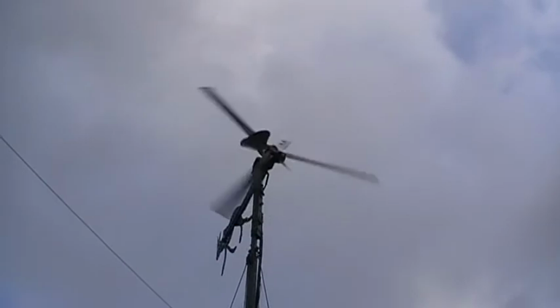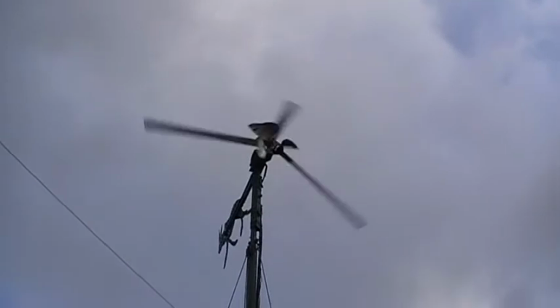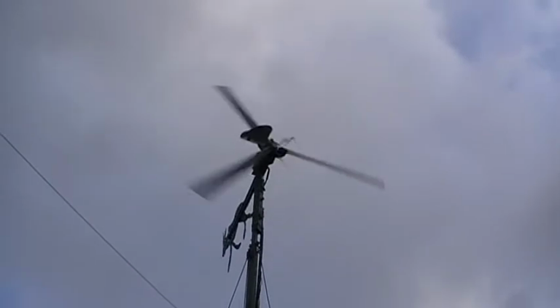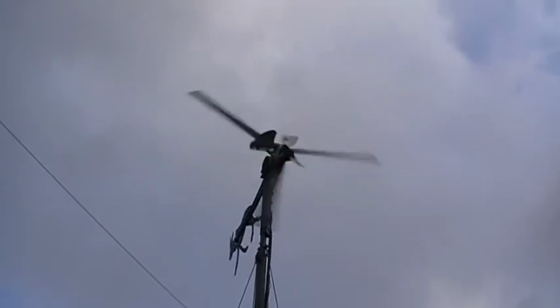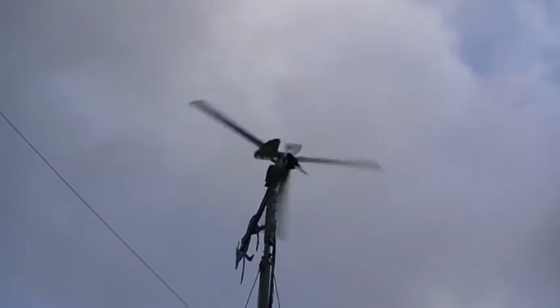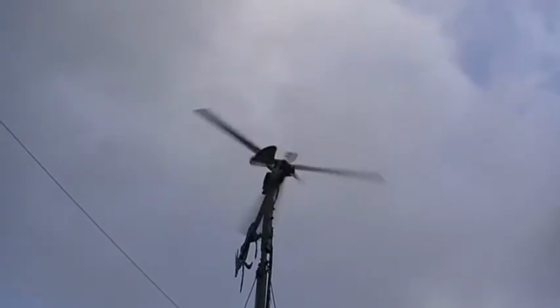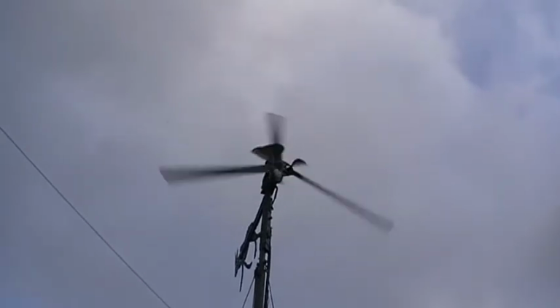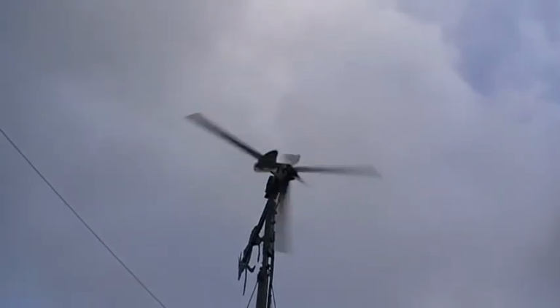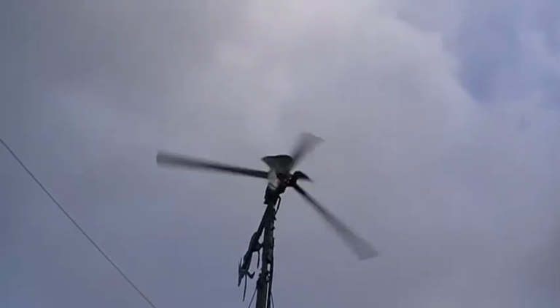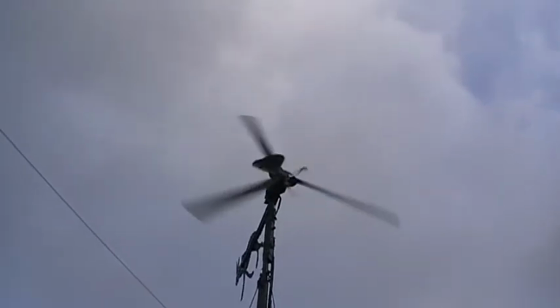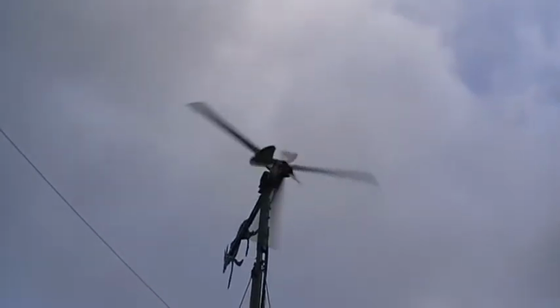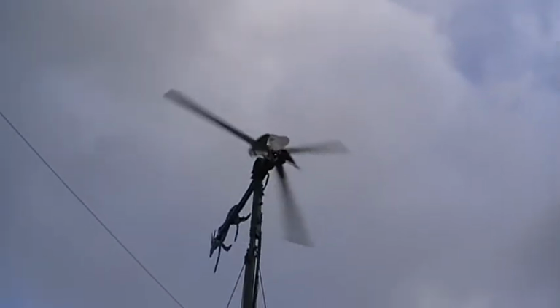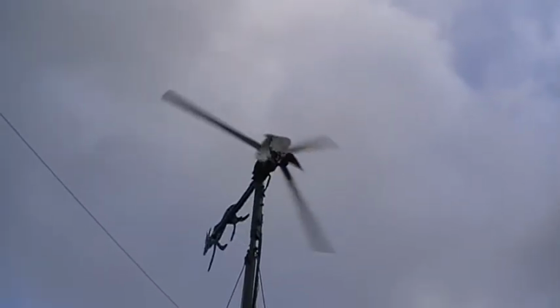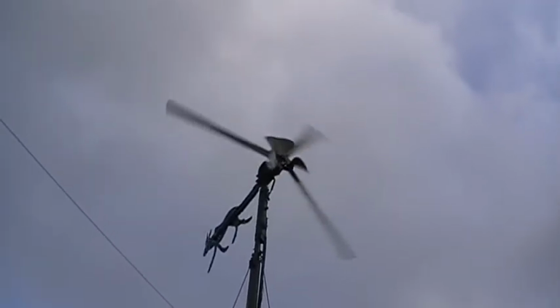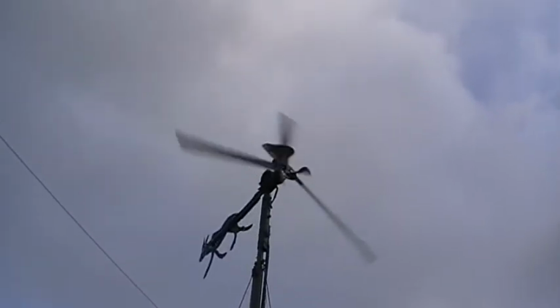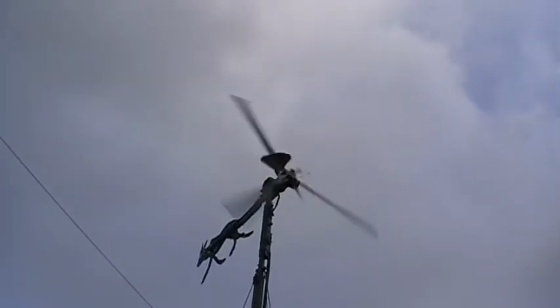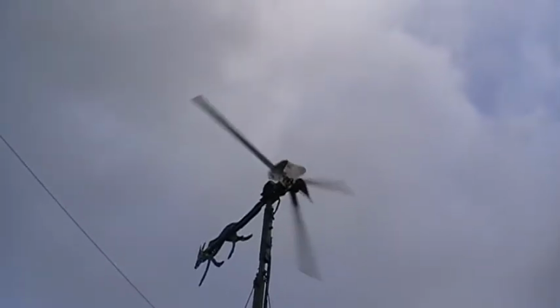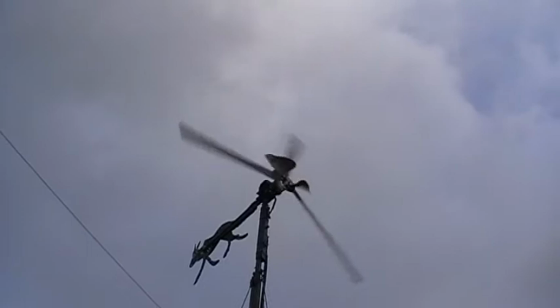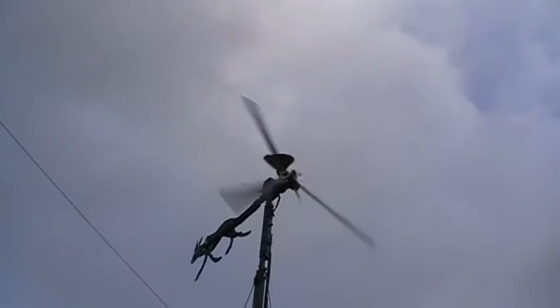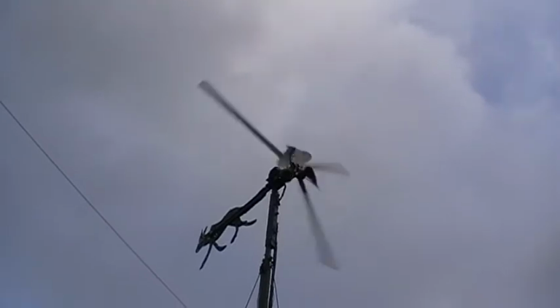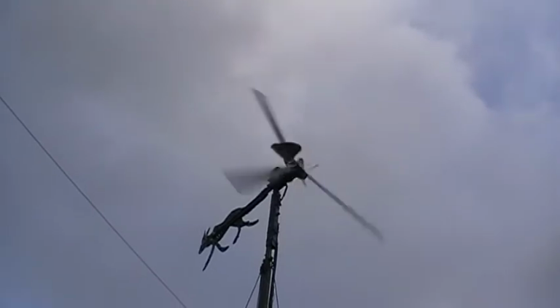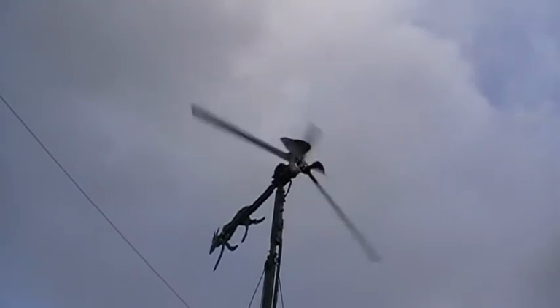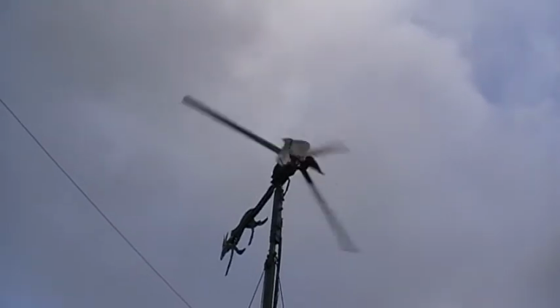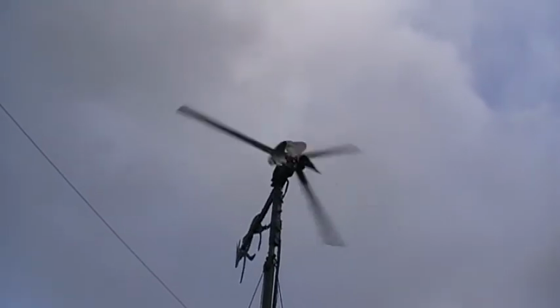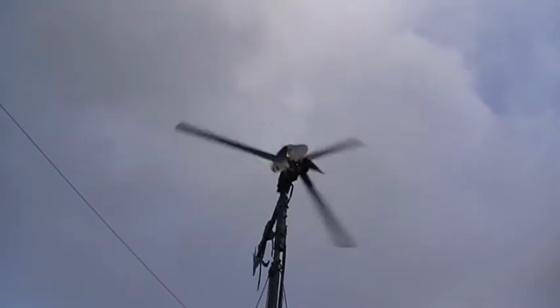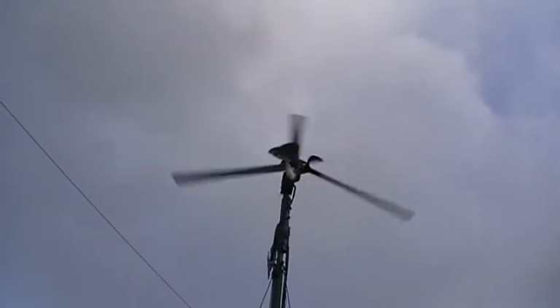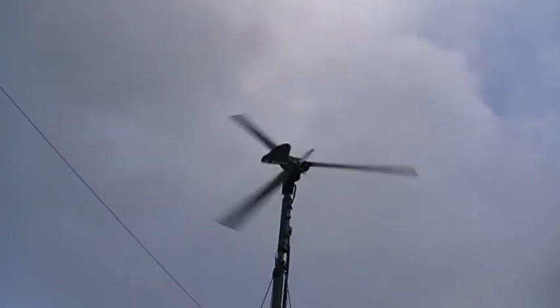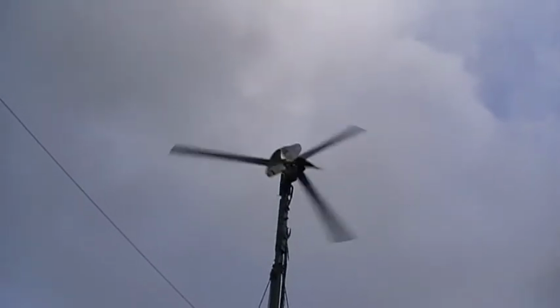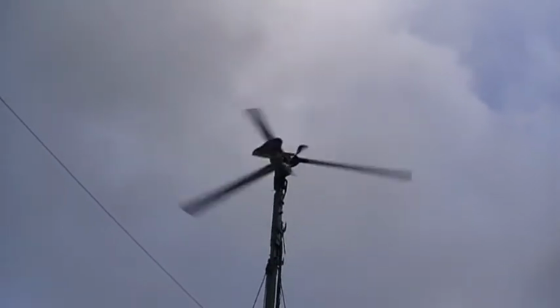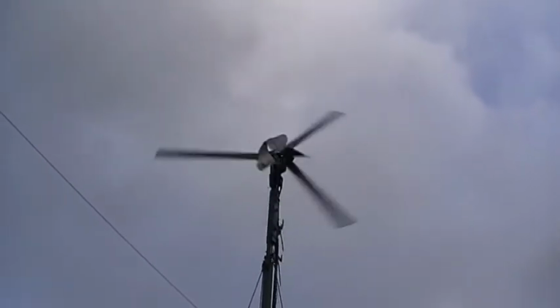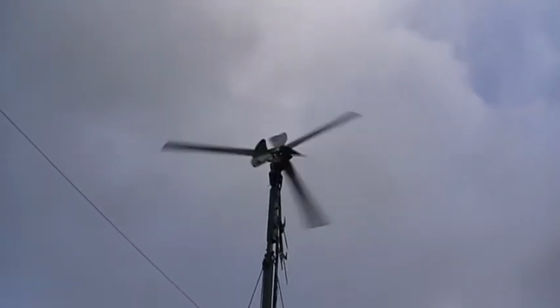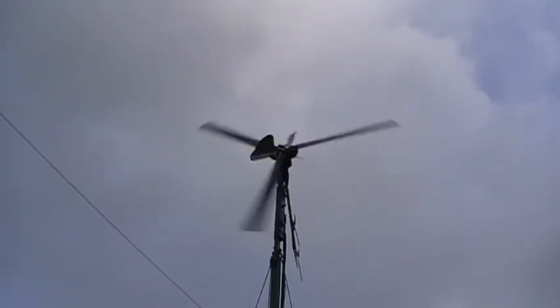It's a very, very strong system — it can handle high winds, and it's not very noisy.